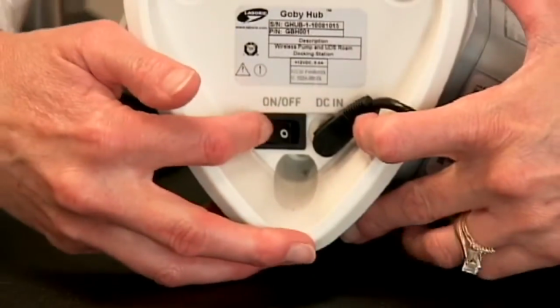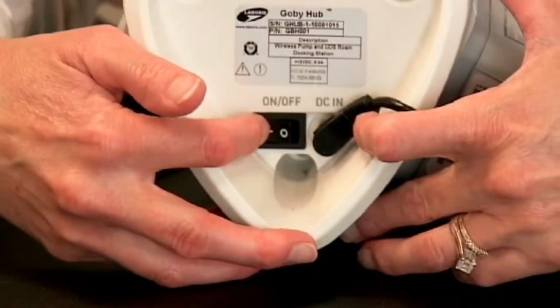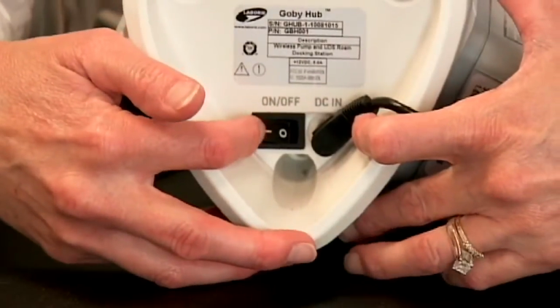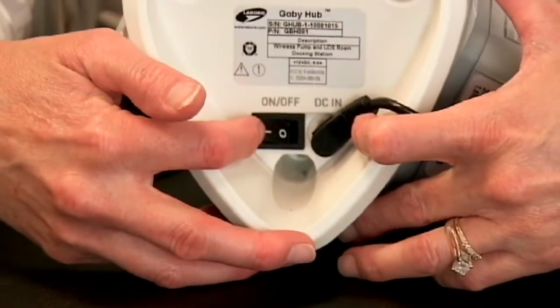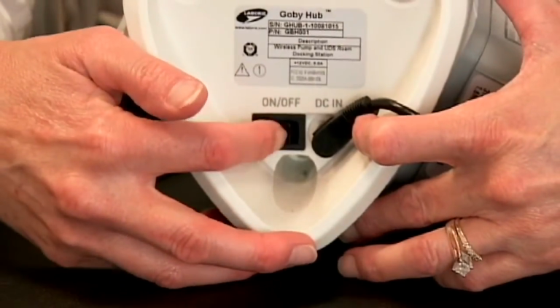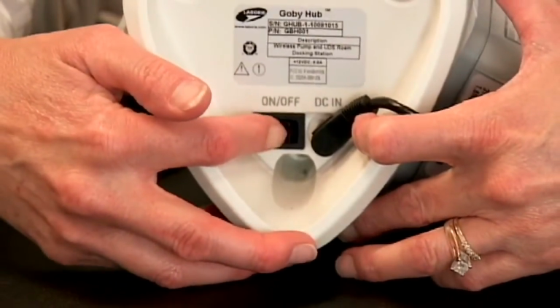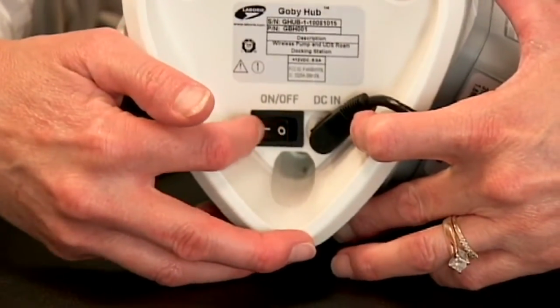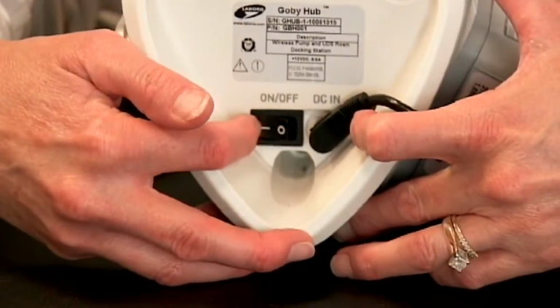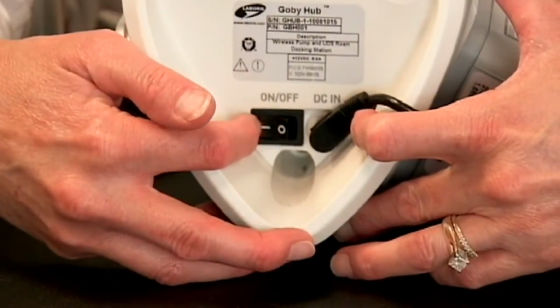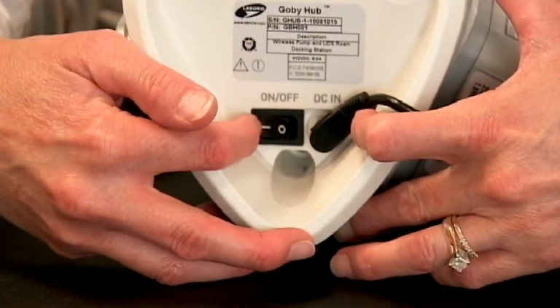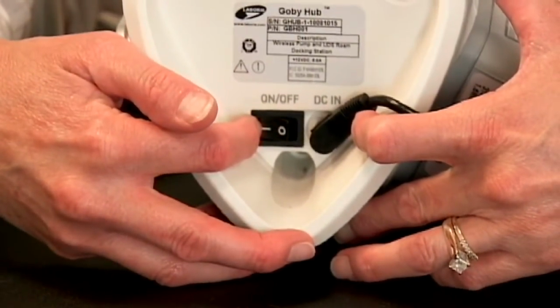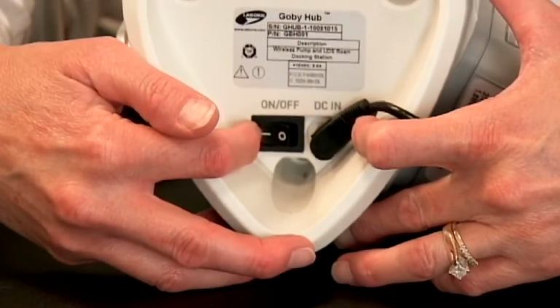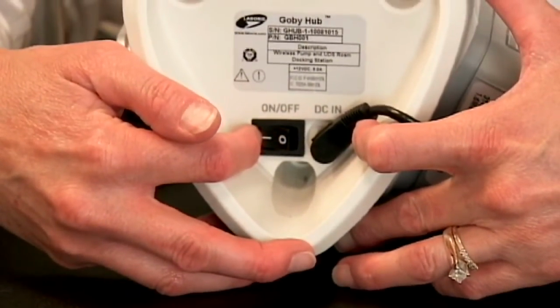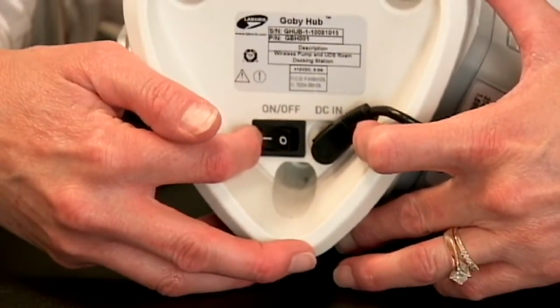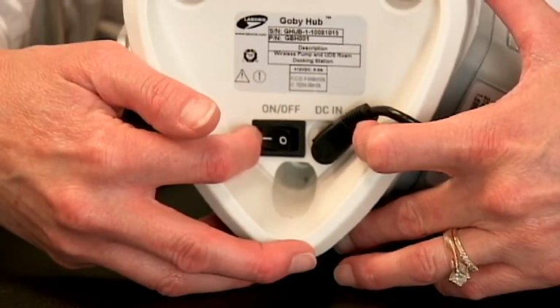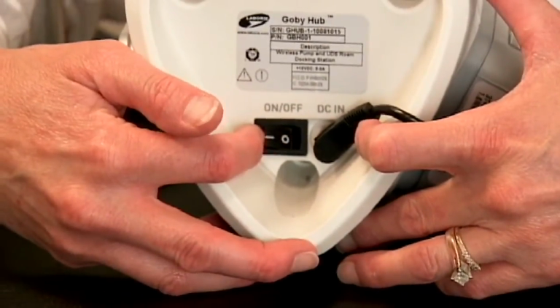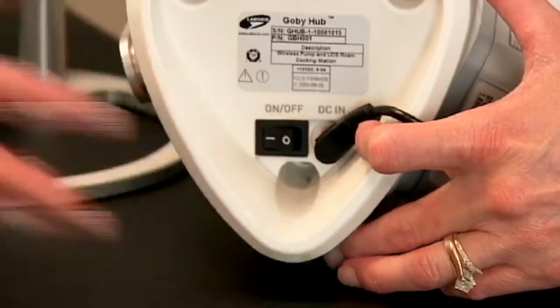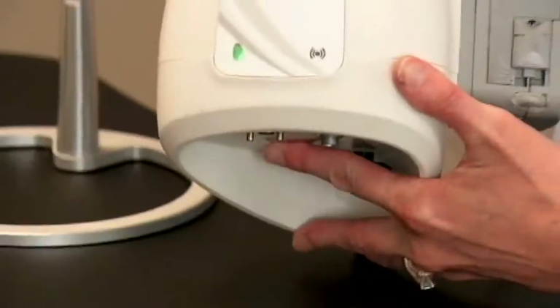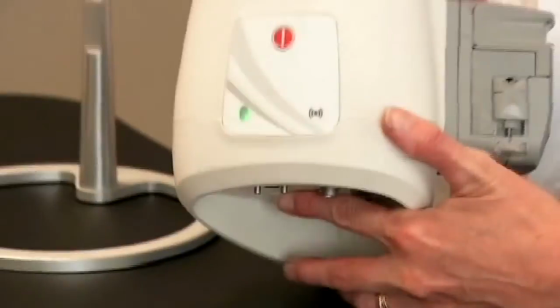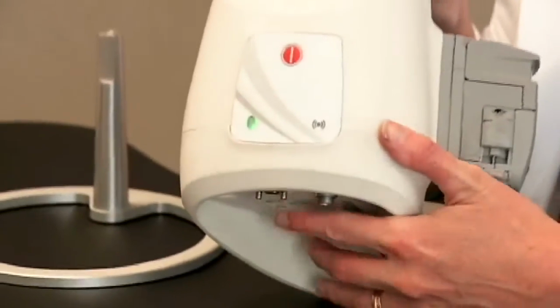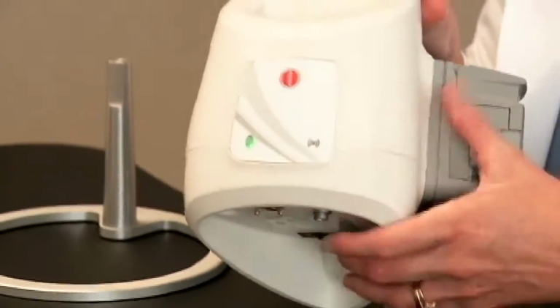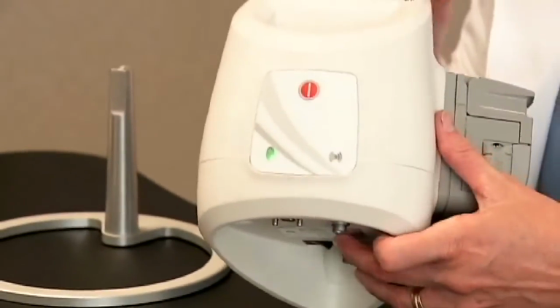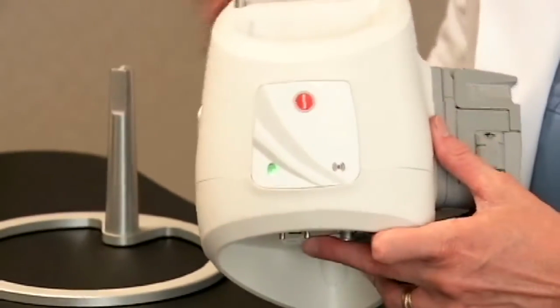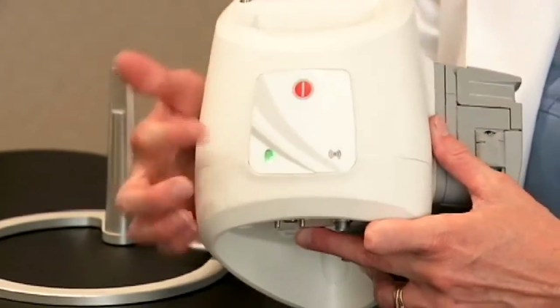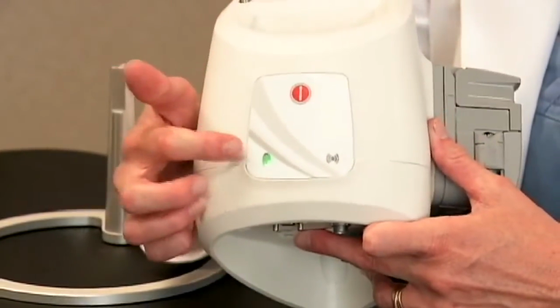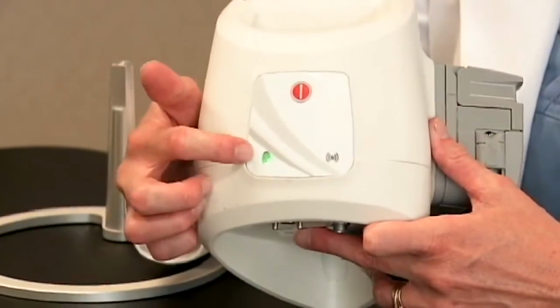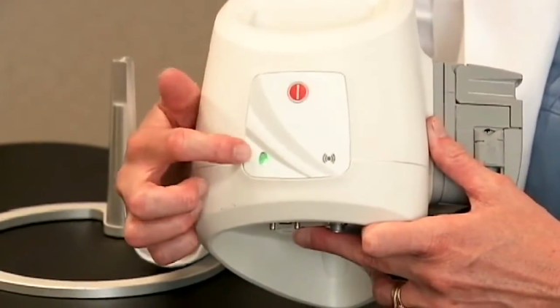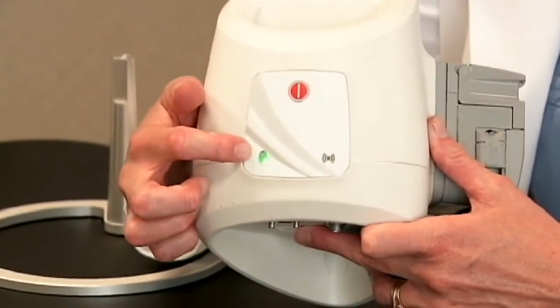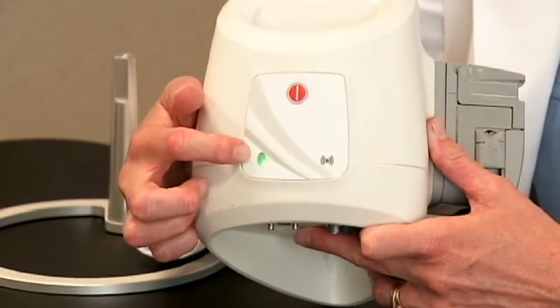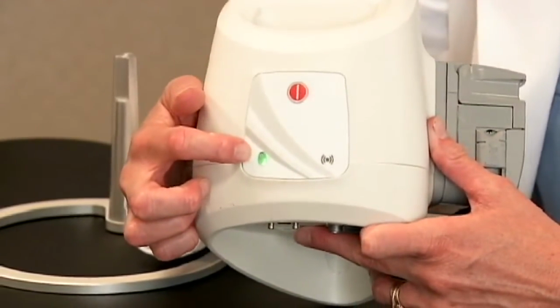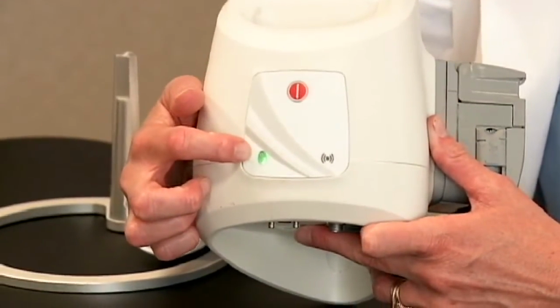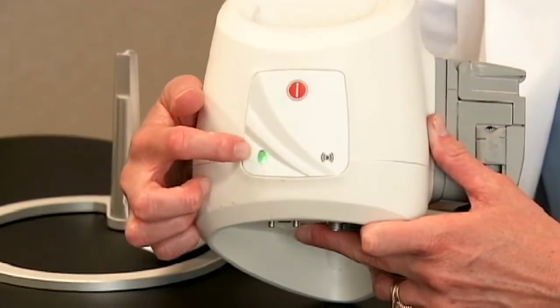The switch on the bottom of the hub should be turned to ON. When the hub is turned ON, you'll see a green light on the front of the hub.